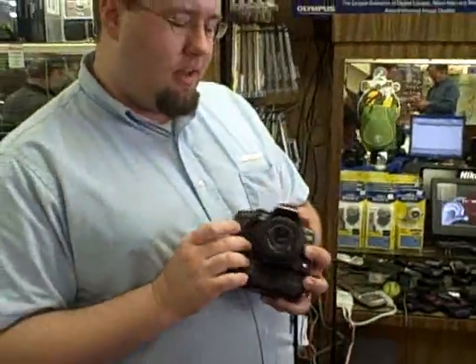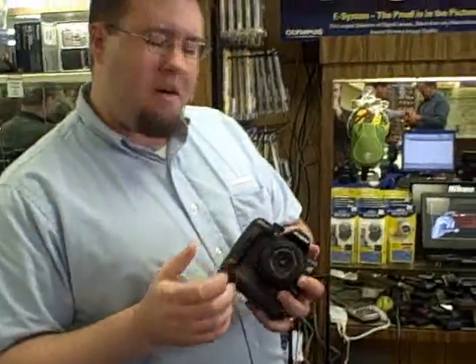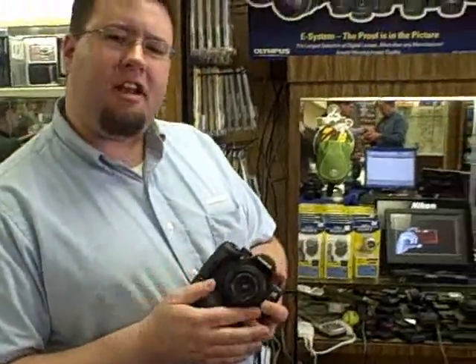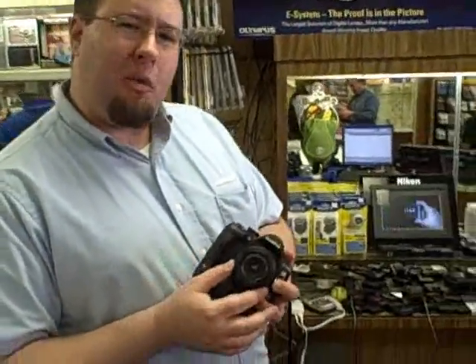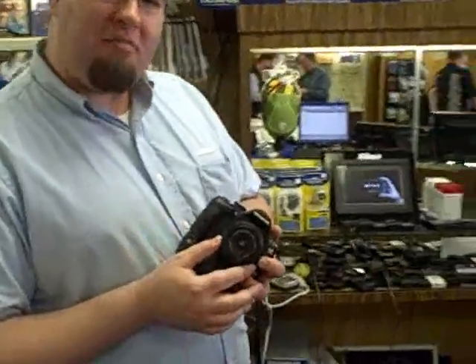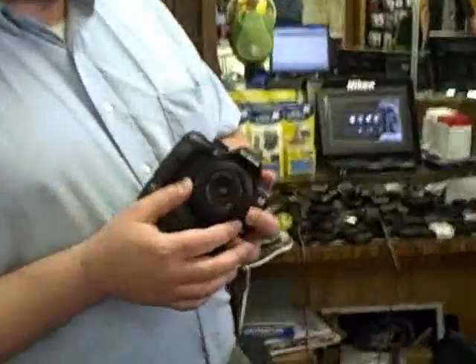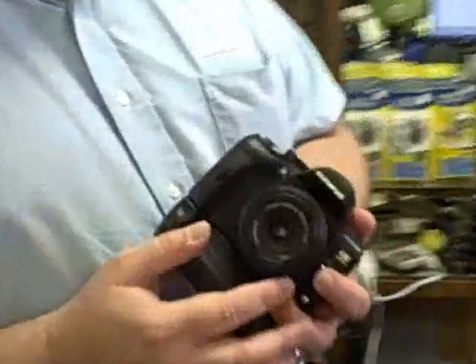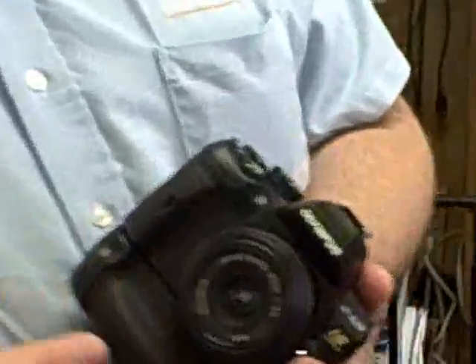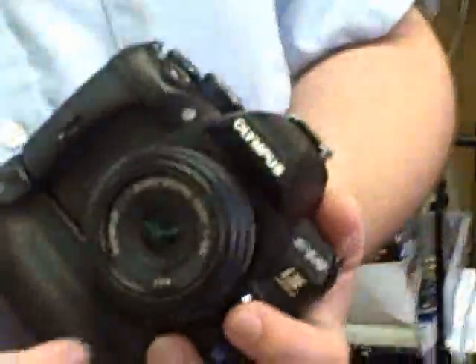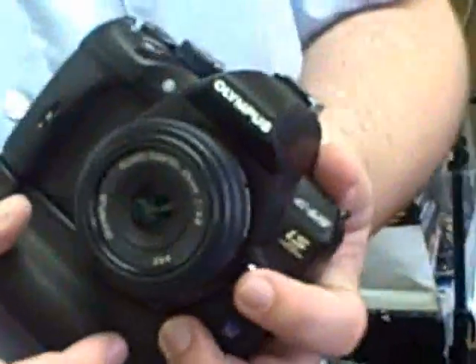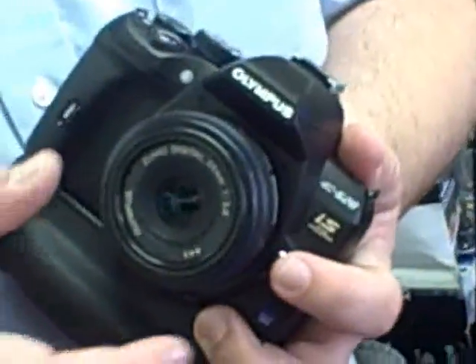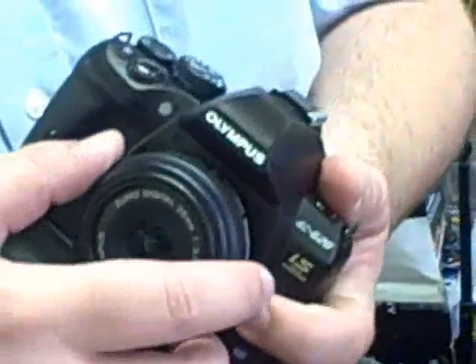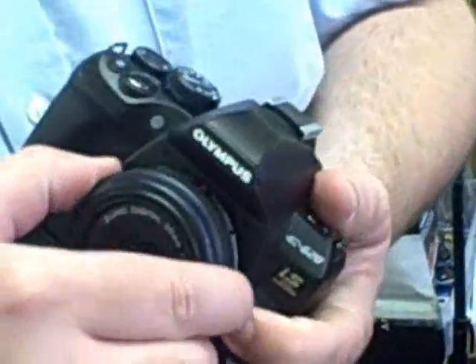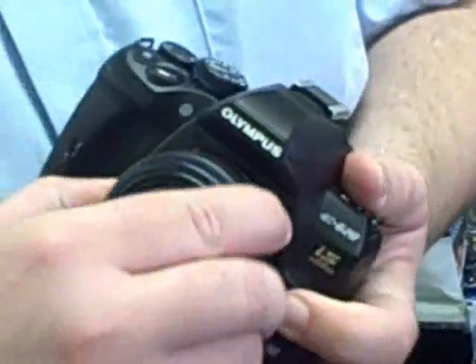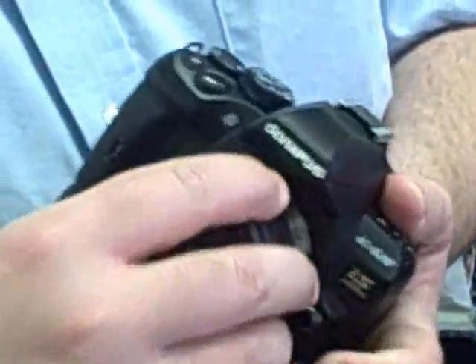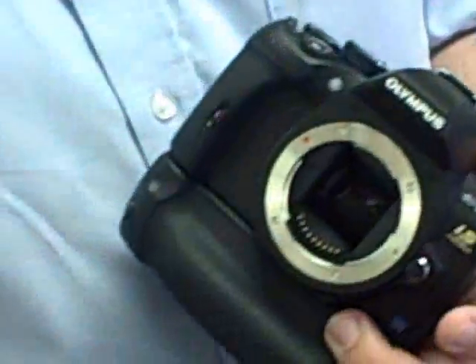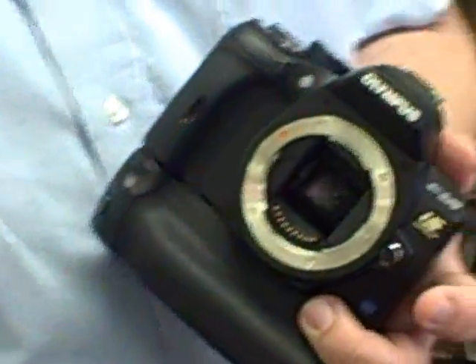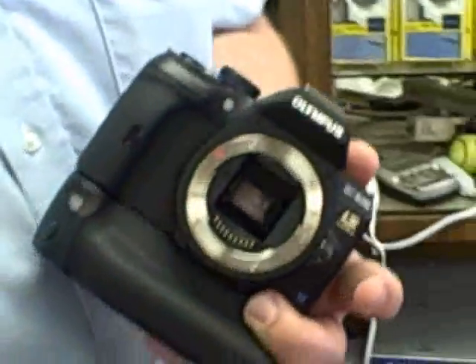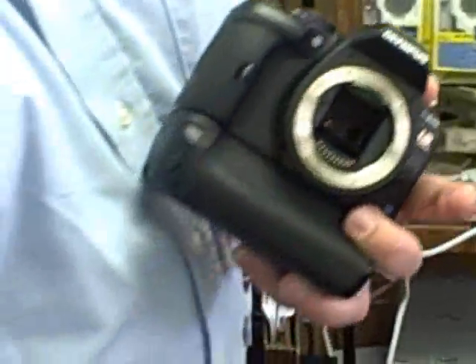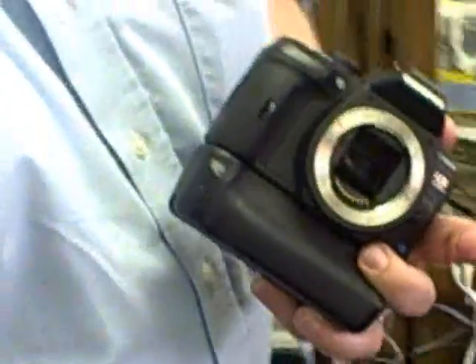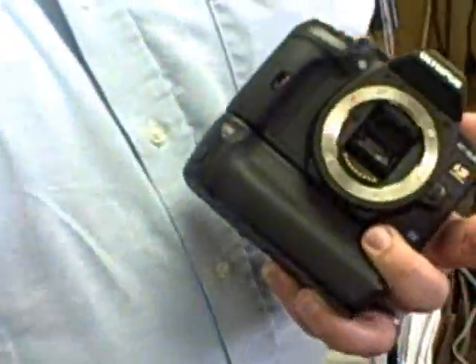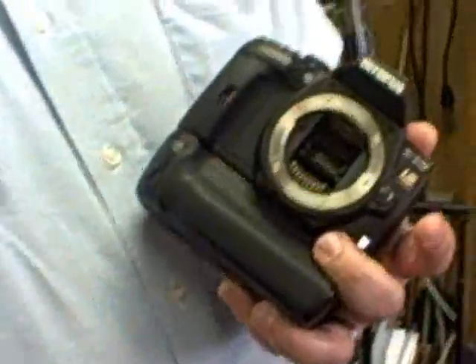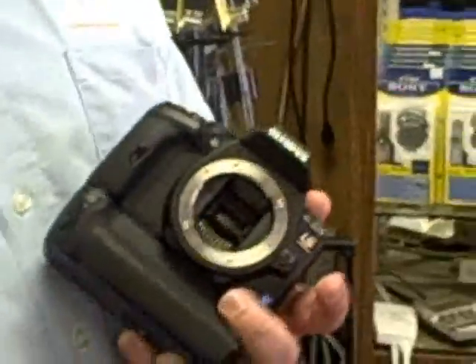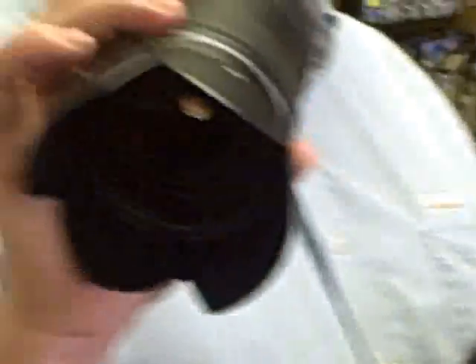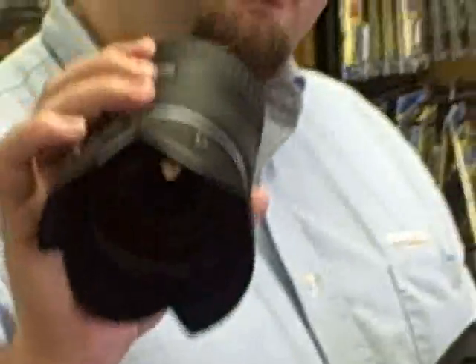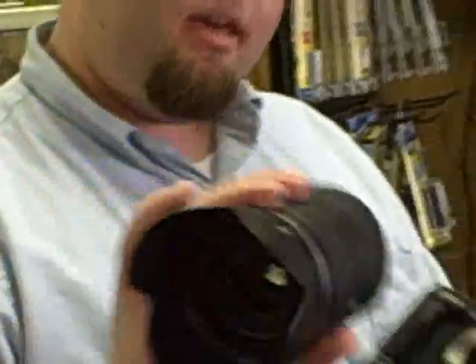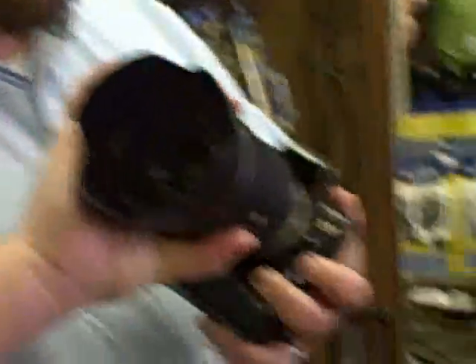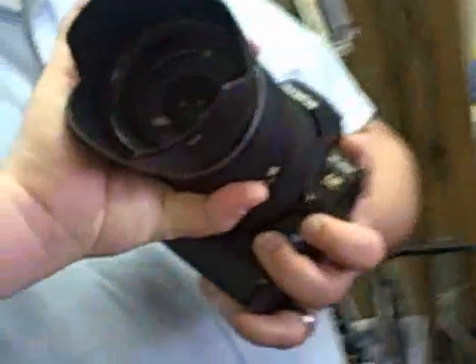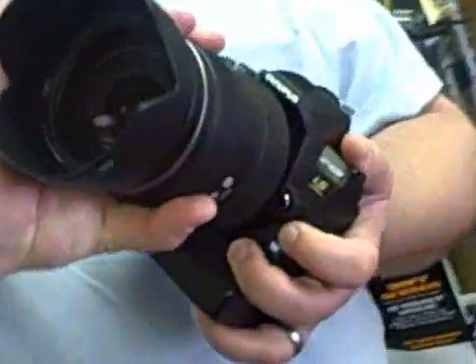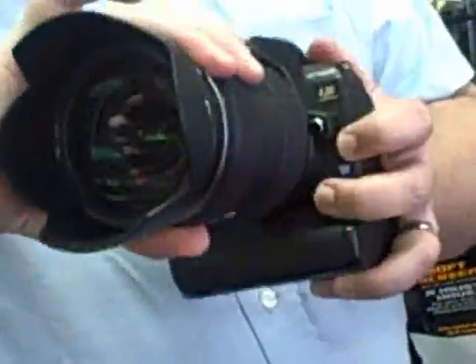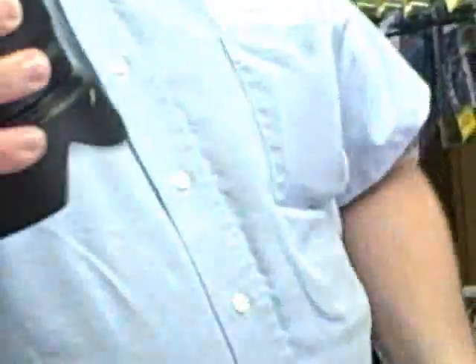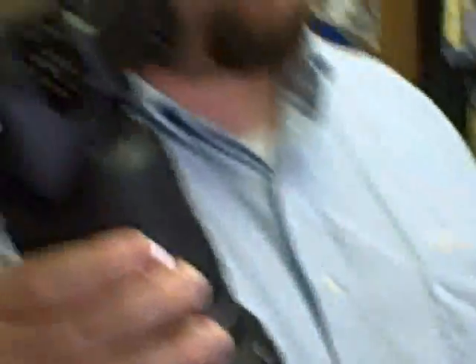Now, I've got on here the 25mm 2.8 lens. This is what we call the Pancake lens. But it's pretty easy to see that with our lens system, any lens that we make fits right on.